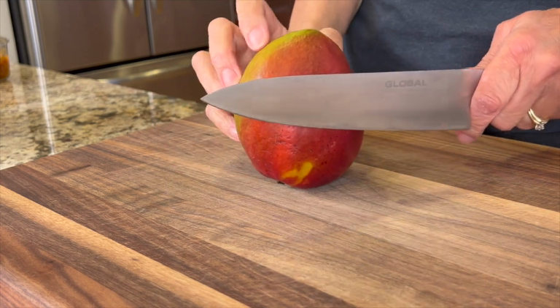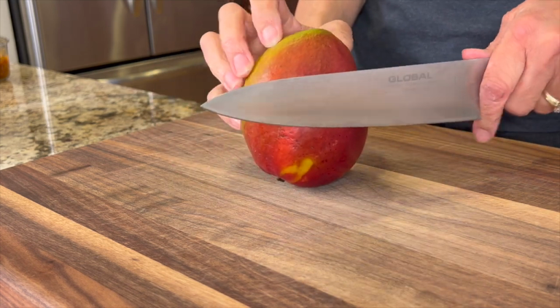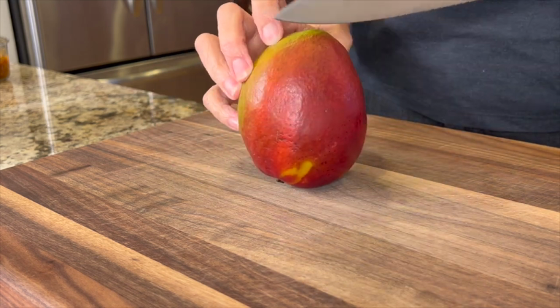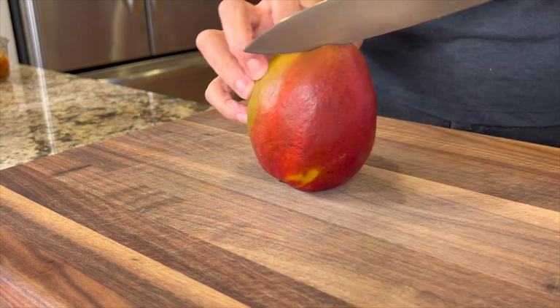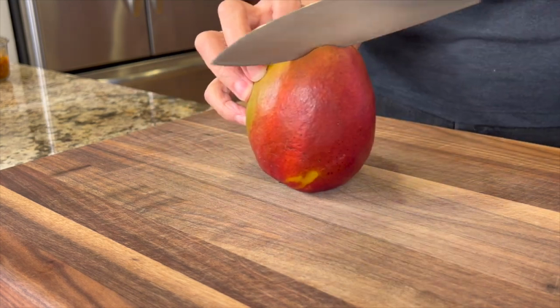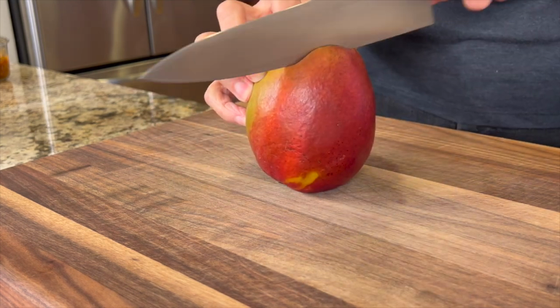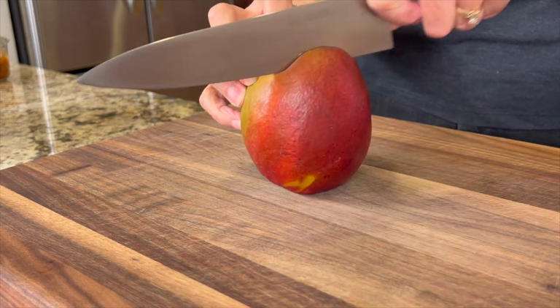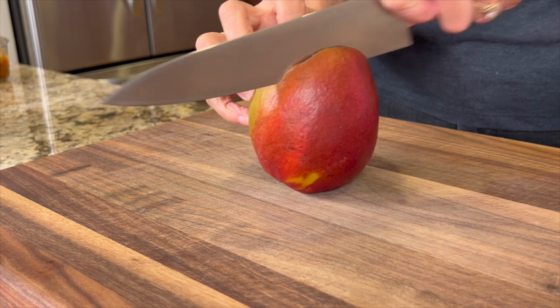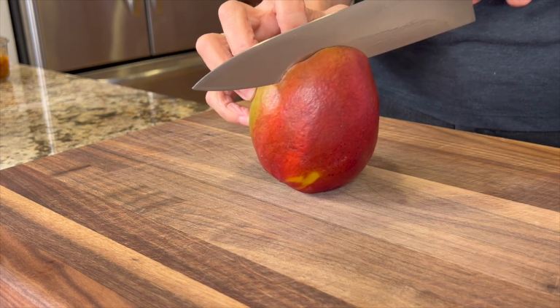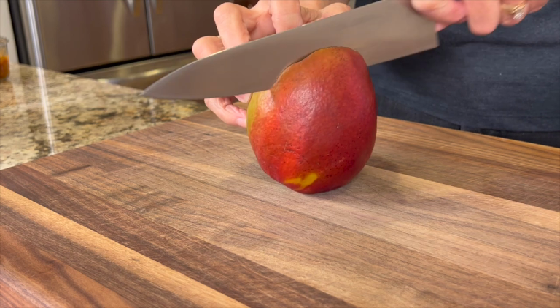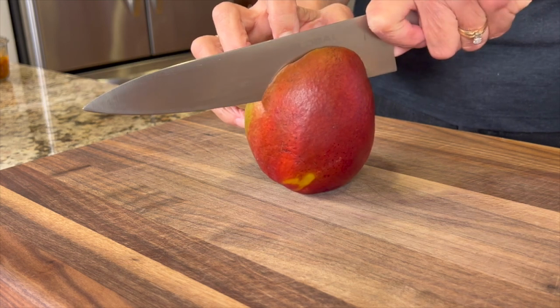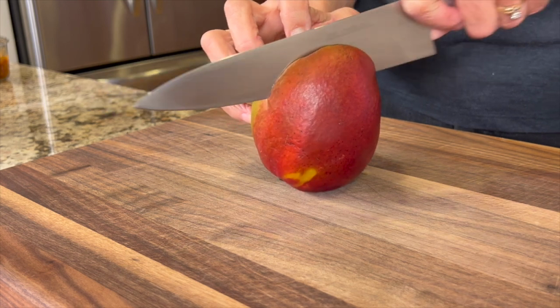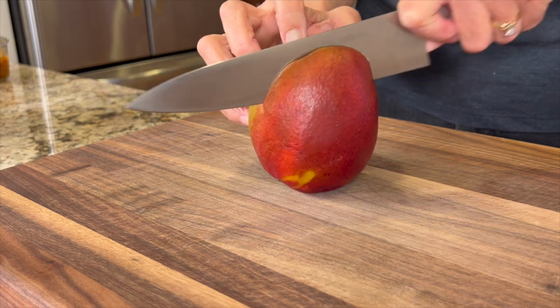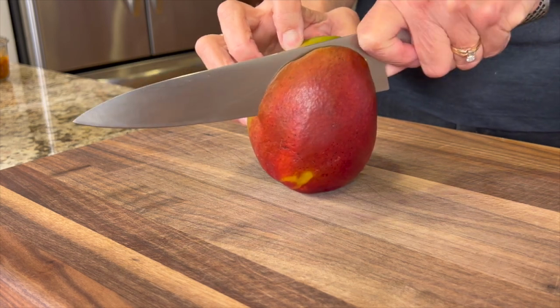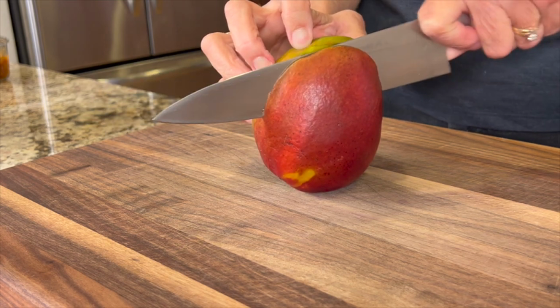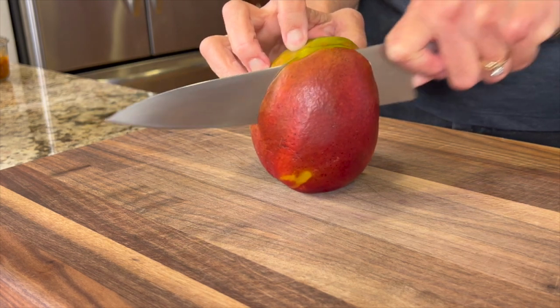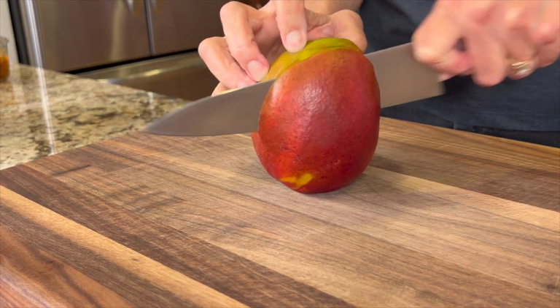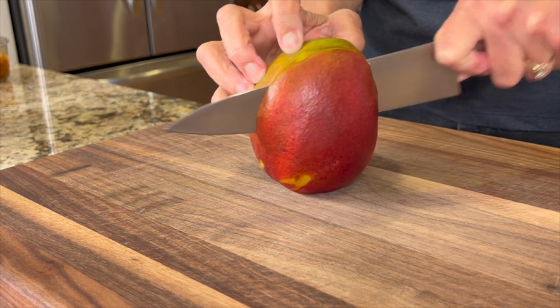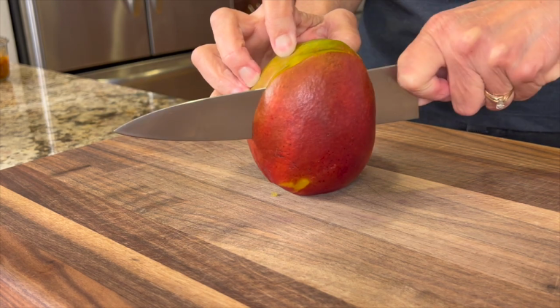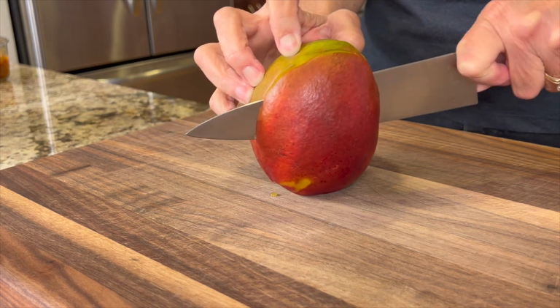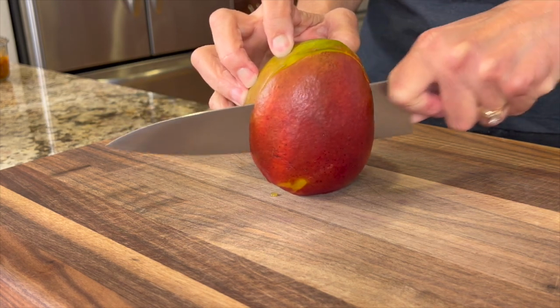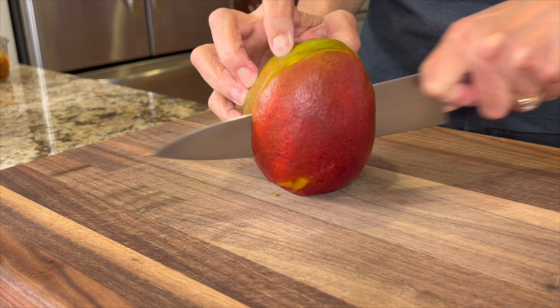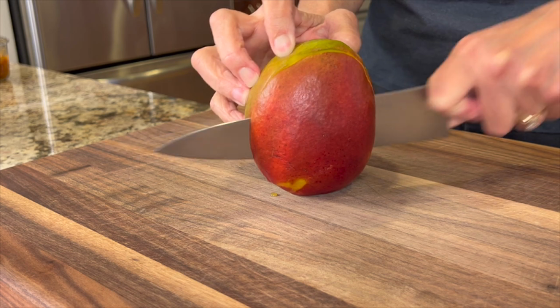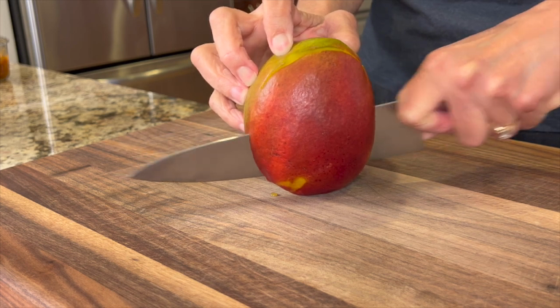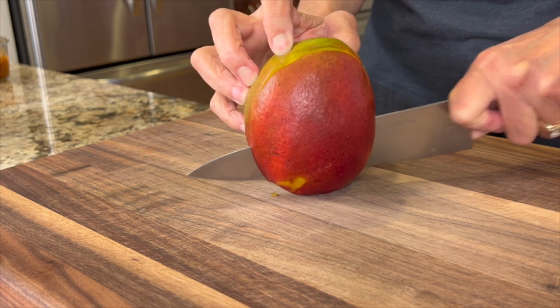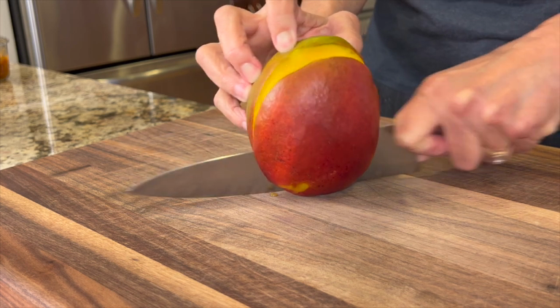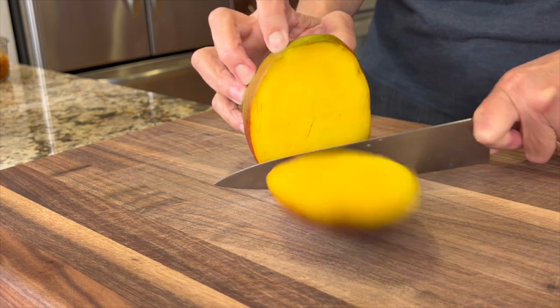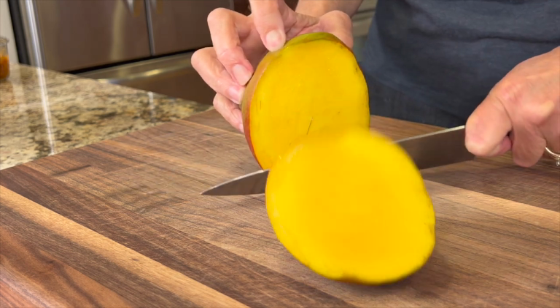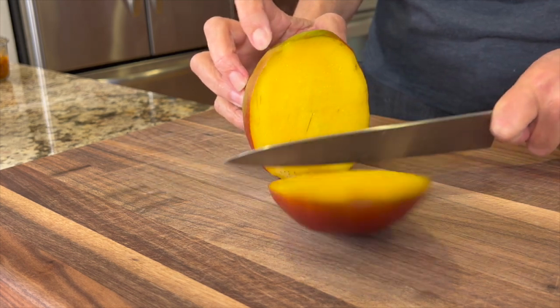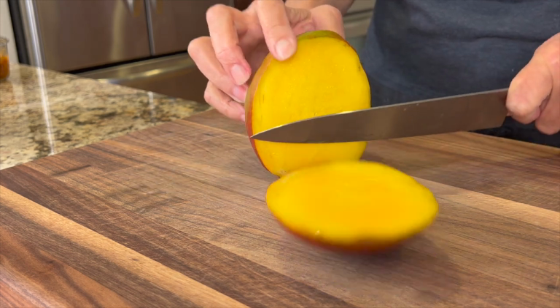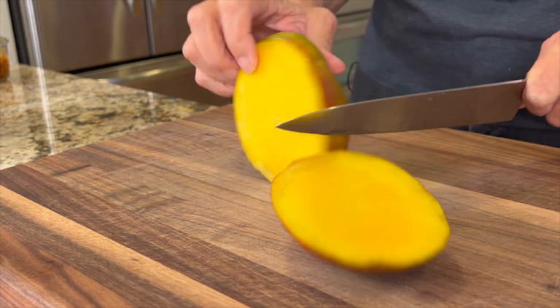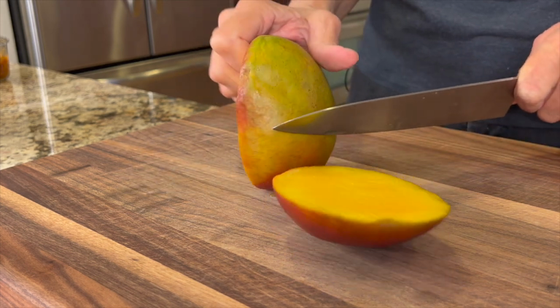I'm going to cut about a half an inch from the center on both sides. My knife should run along the side of the seed. If I hit the seed I can turn my knife out a little bit so it goes around the seed and I can cut the piece off.